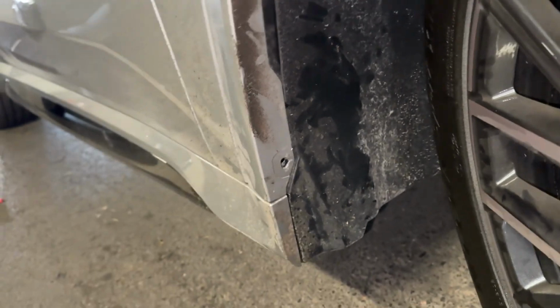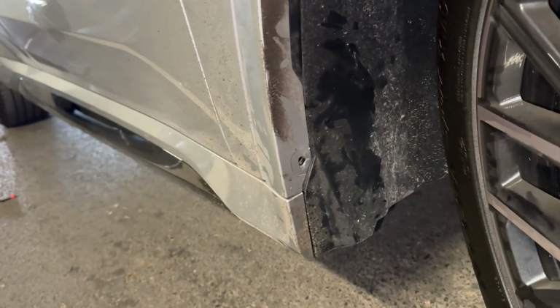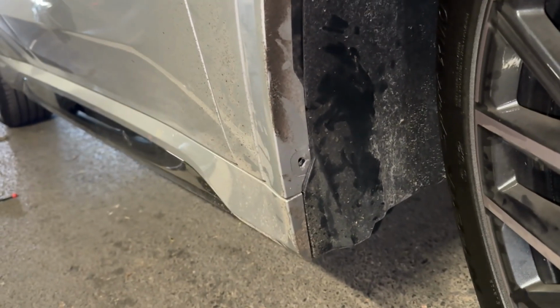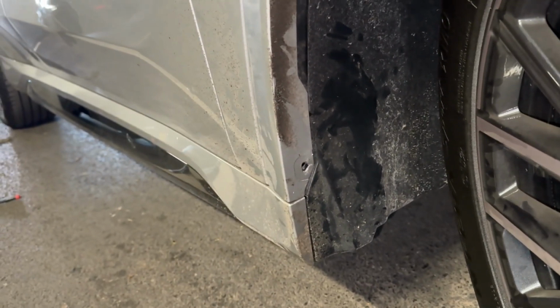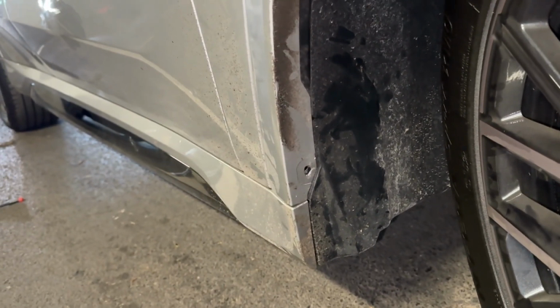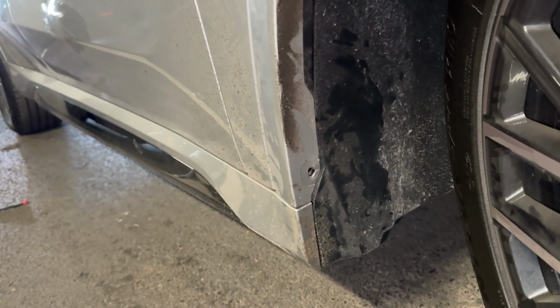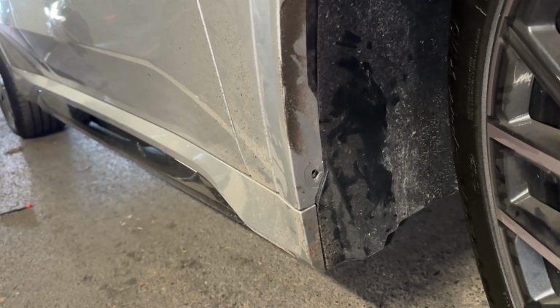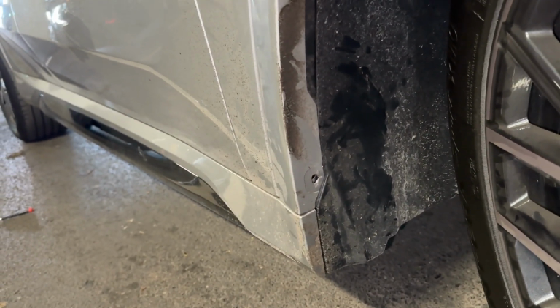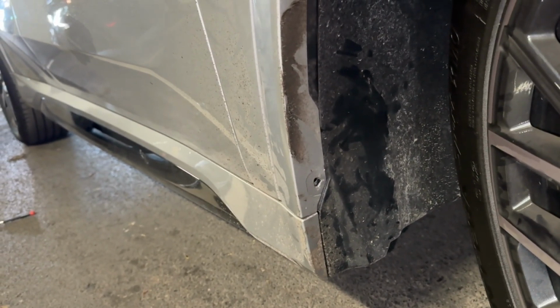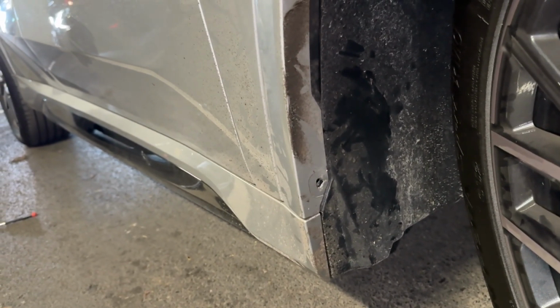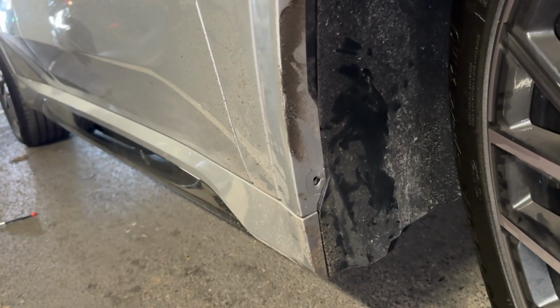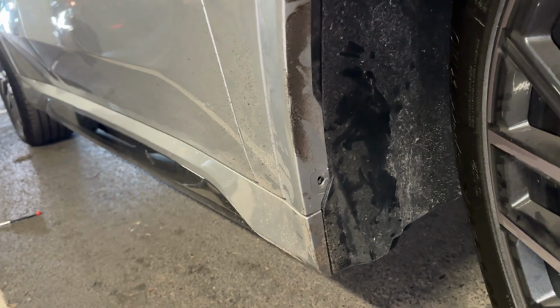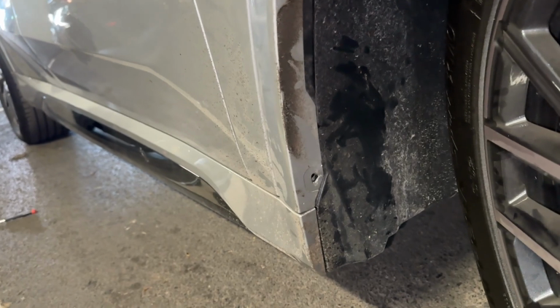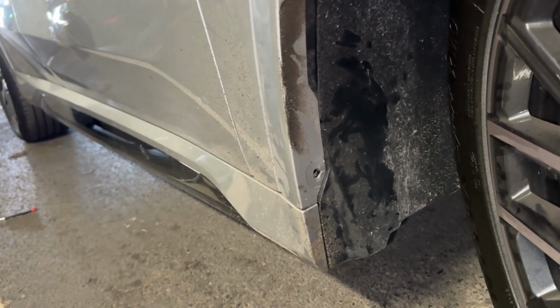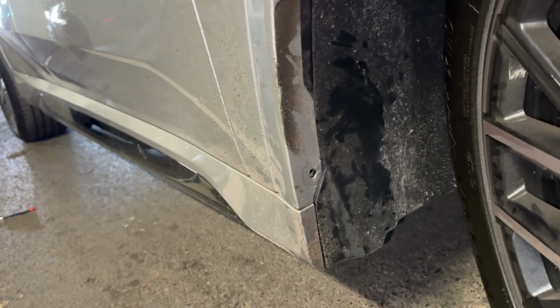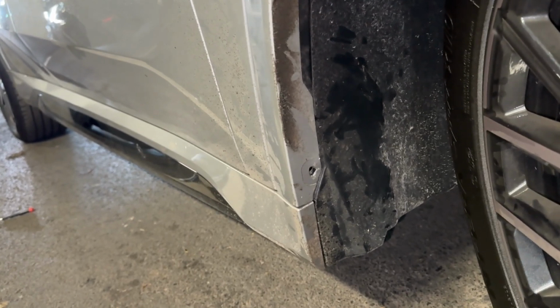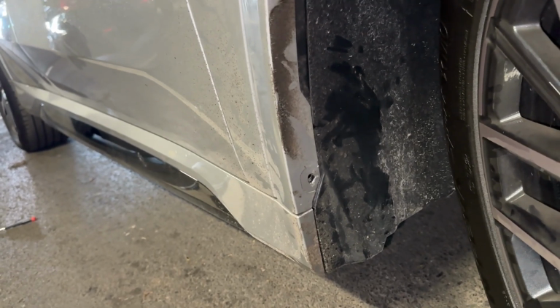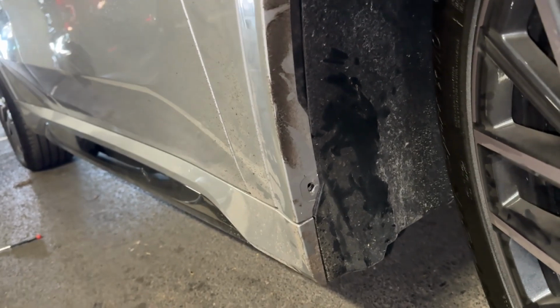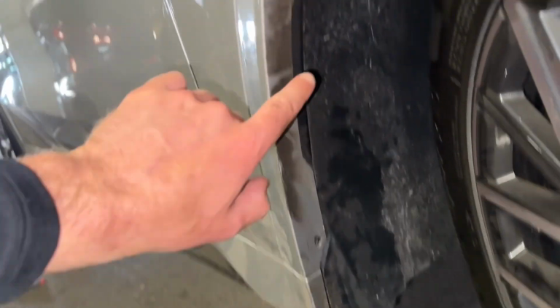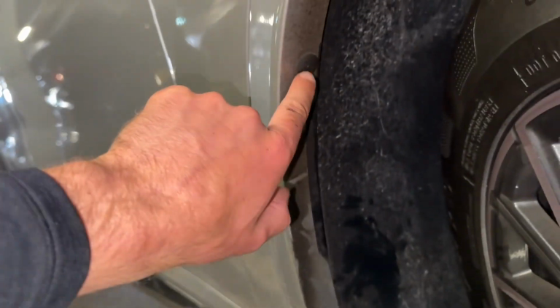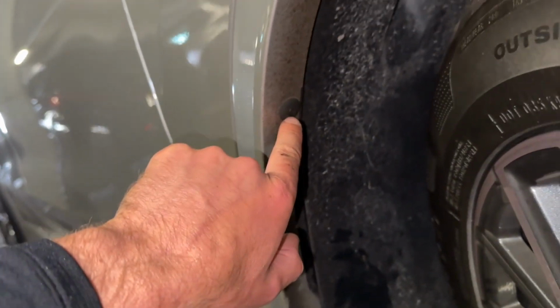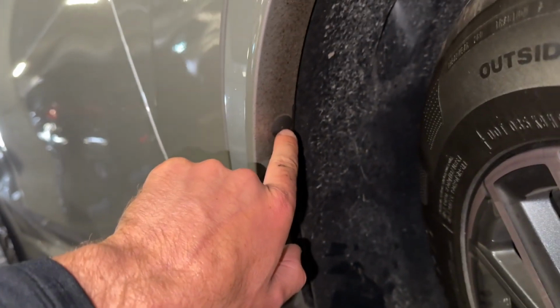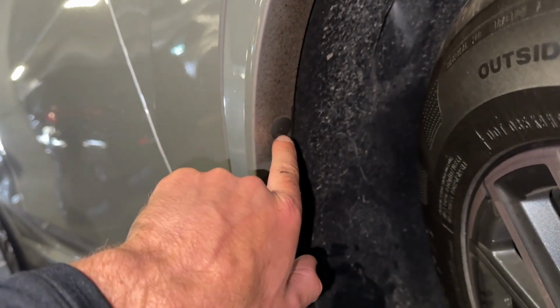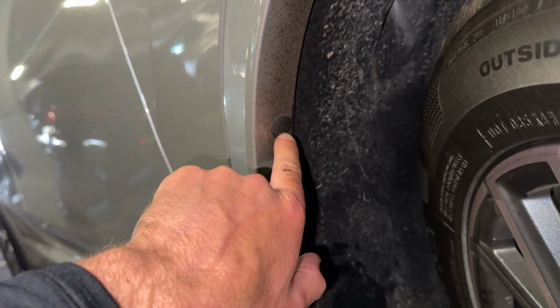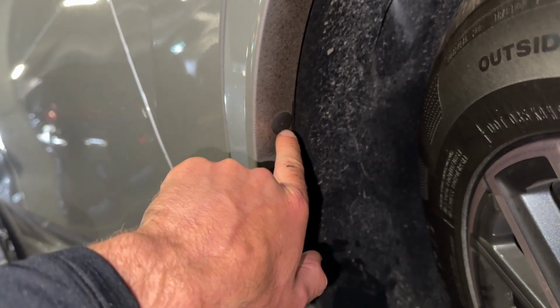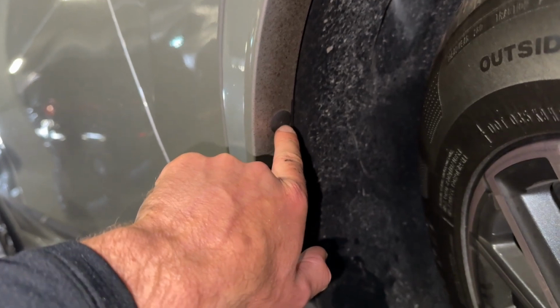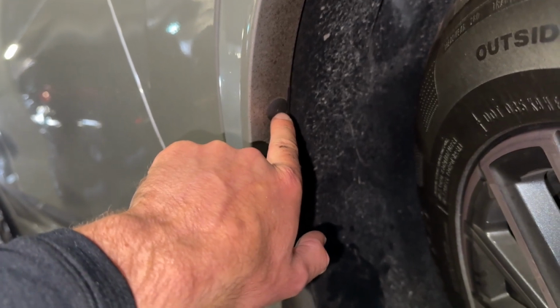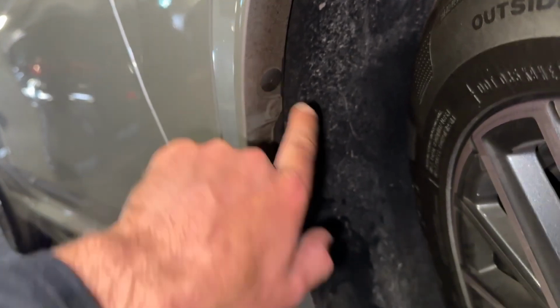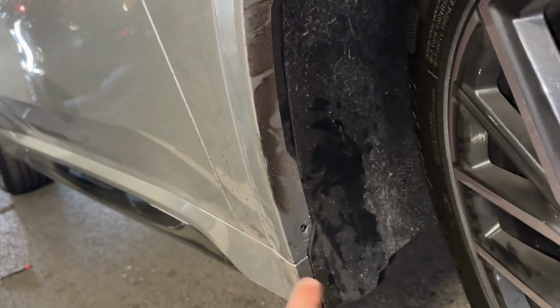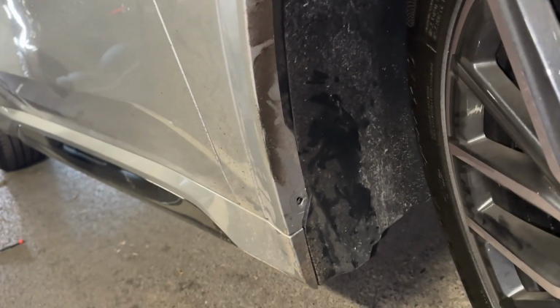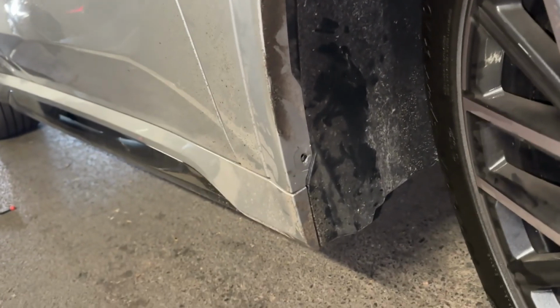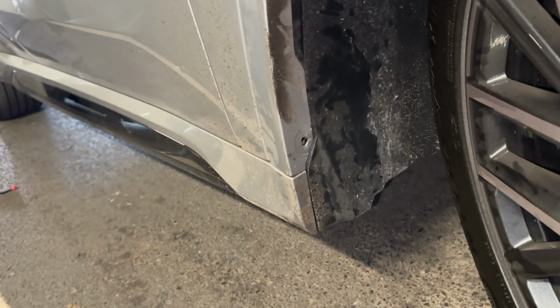This can be removed using a flathead screwdriver with a little bit of force and patience. Alternatively, we can use a tiny small drill bit and just drill the little pin situated in the middle, and that comes out pretty easily.